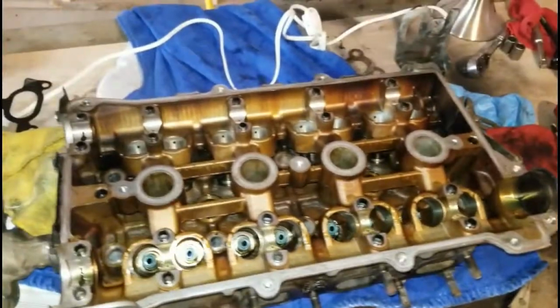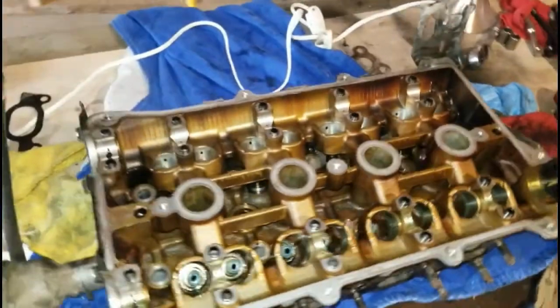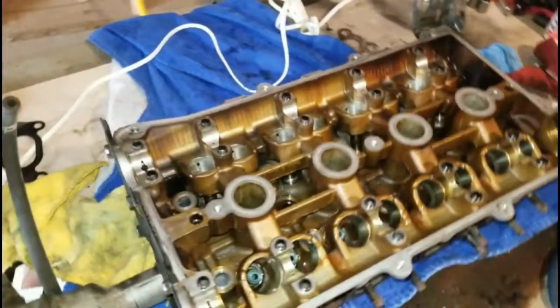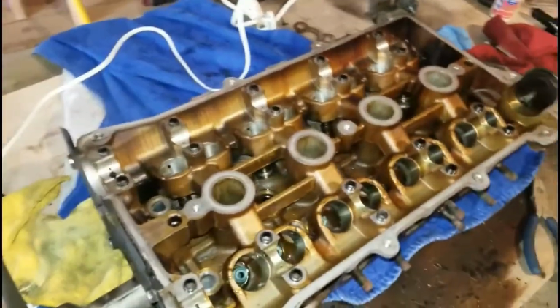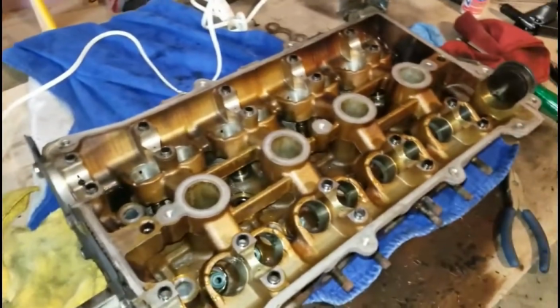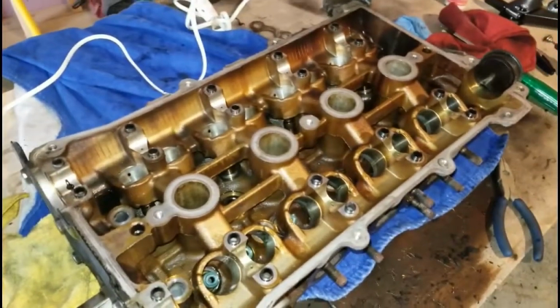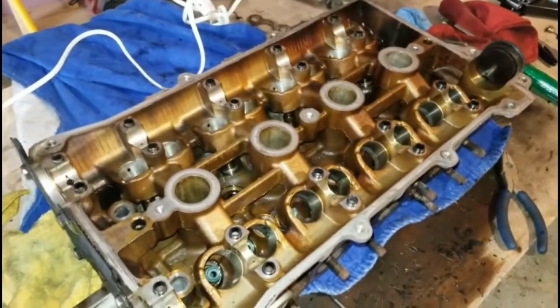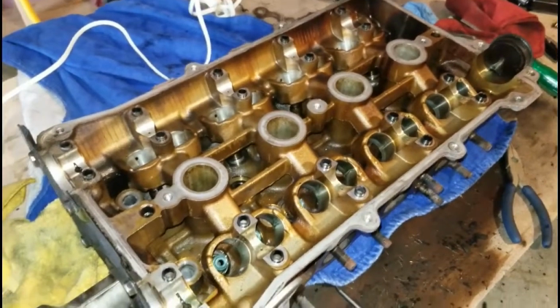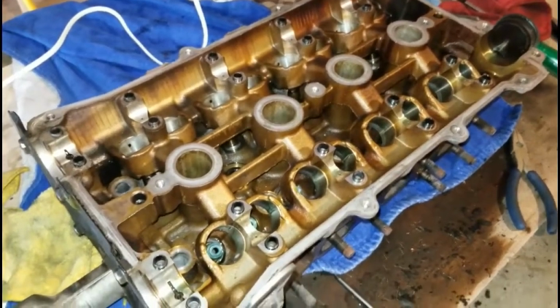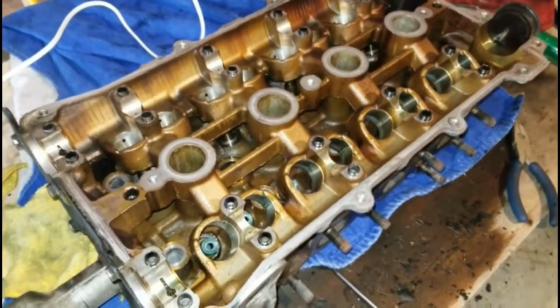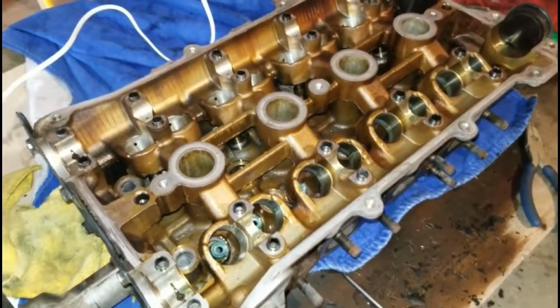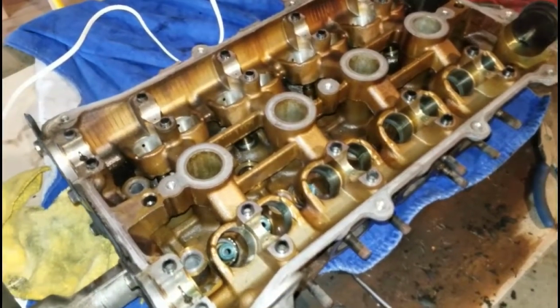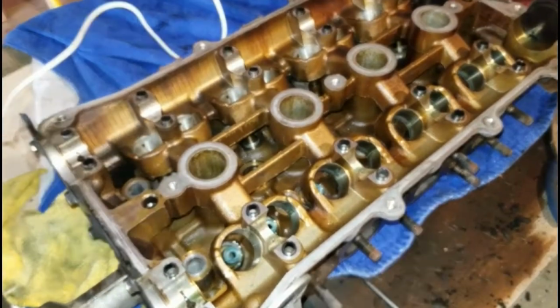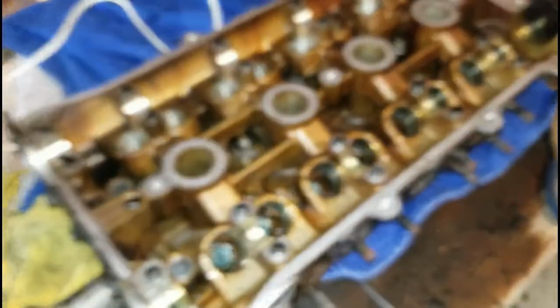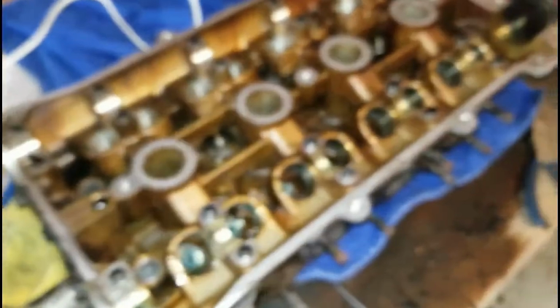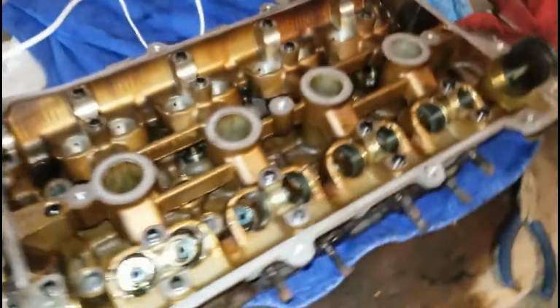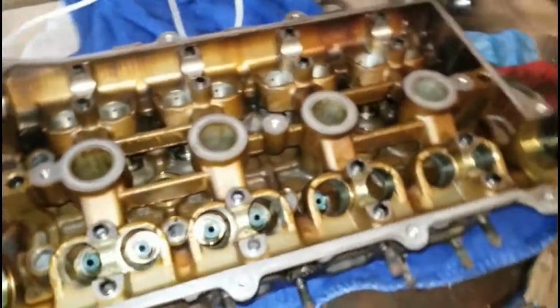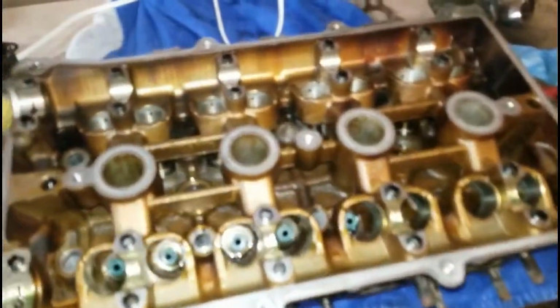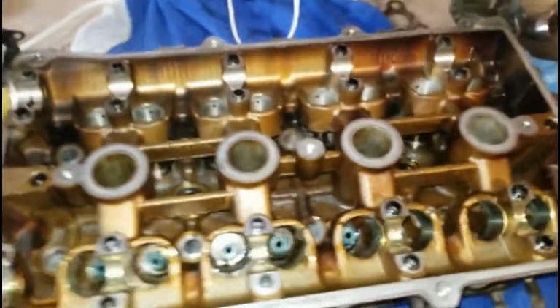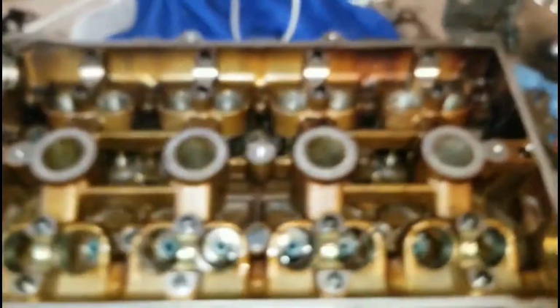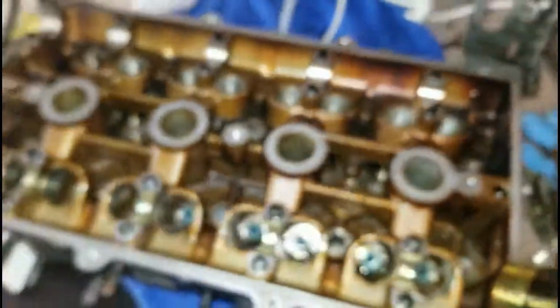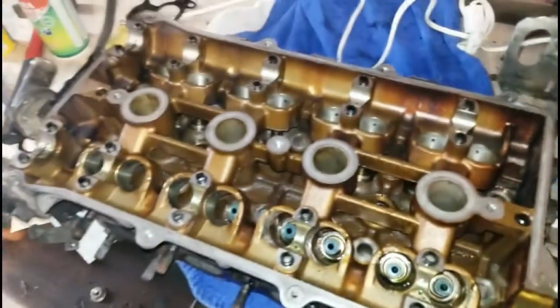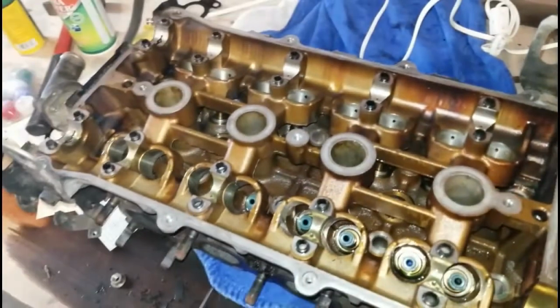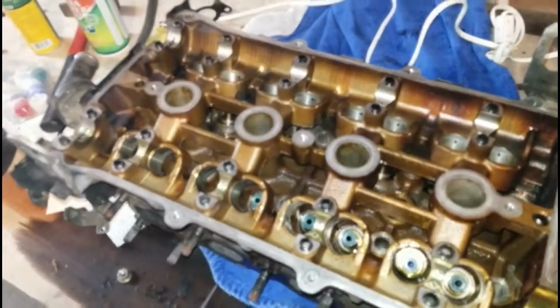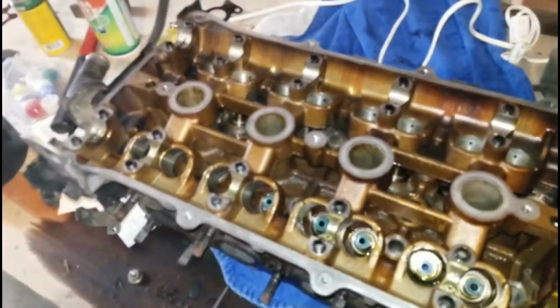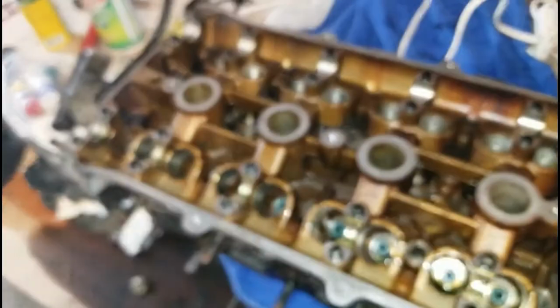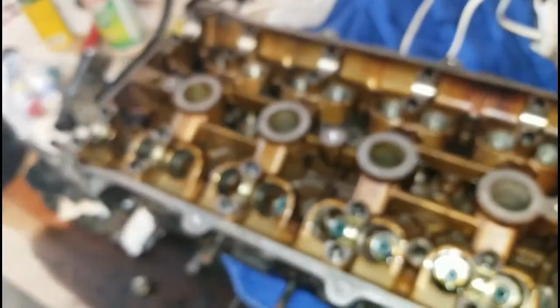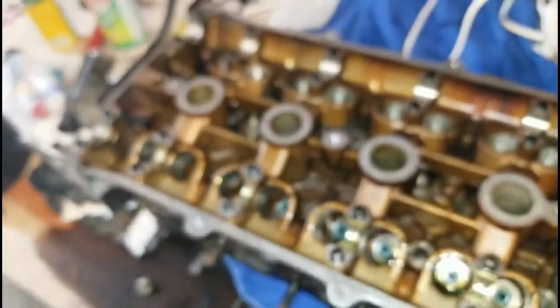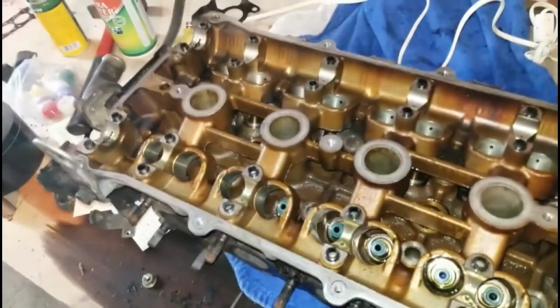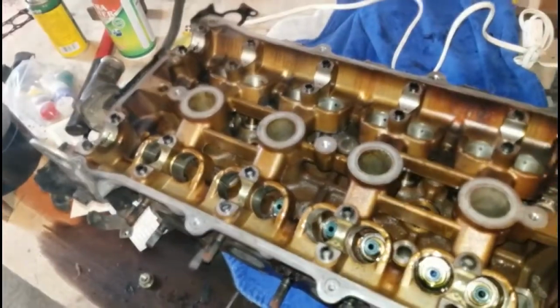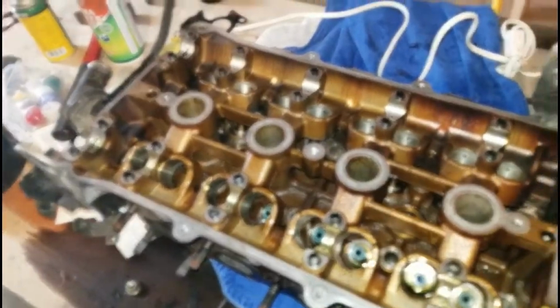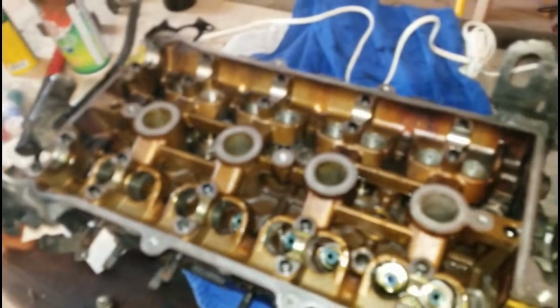We'll polish the valves up, make them look all brand new, get all the carbon off of them, and then we're going to go ahead and rebuild this entire thing. One thing I did not know — and I'm glad I looked it up — is that I have solid lifters.